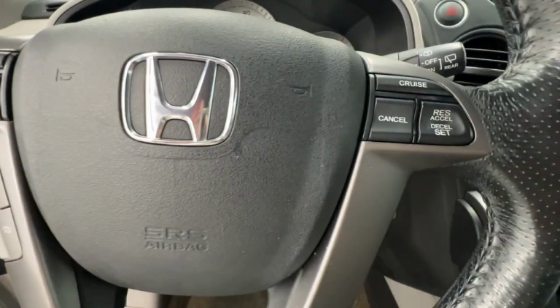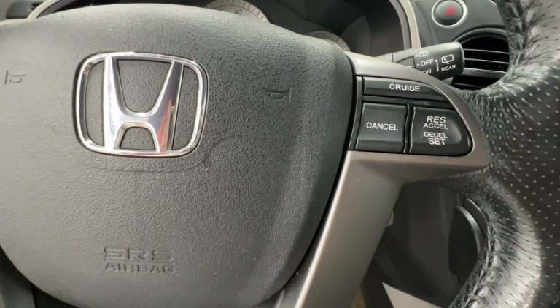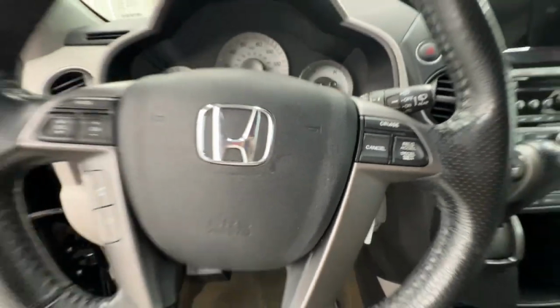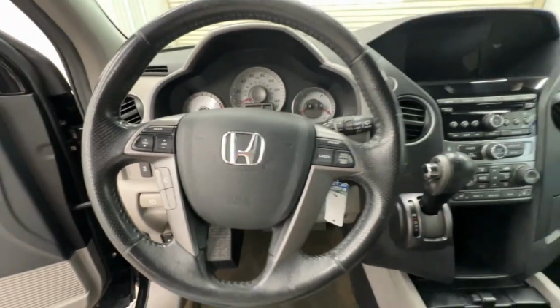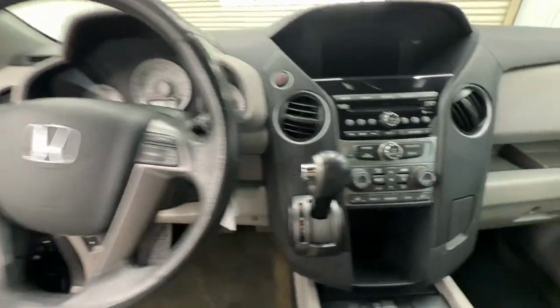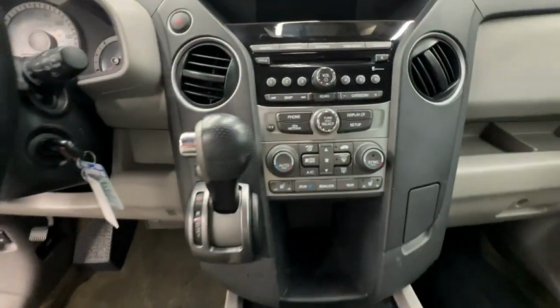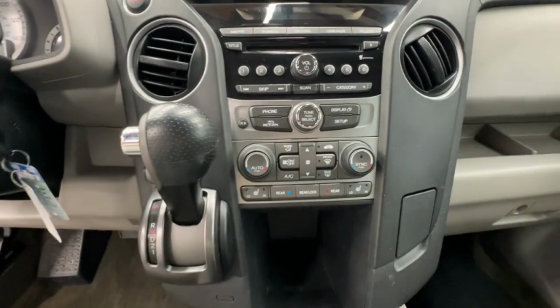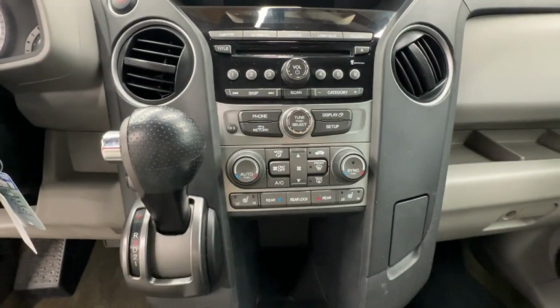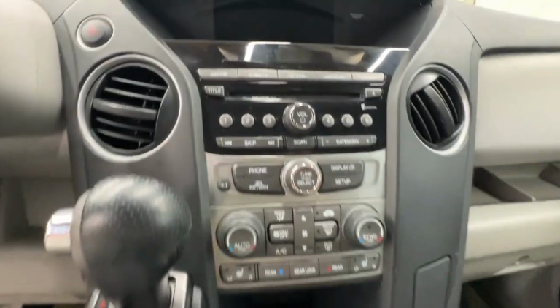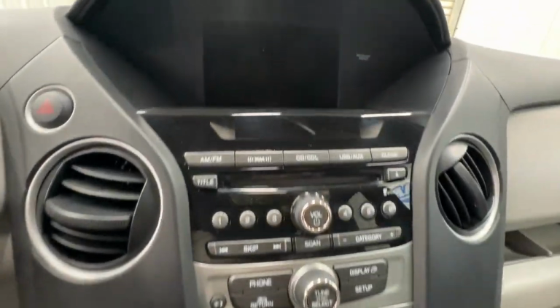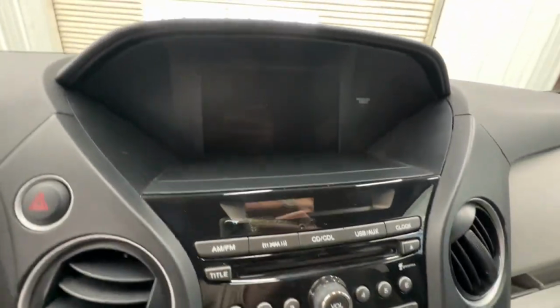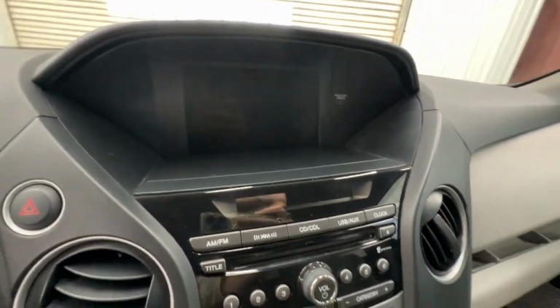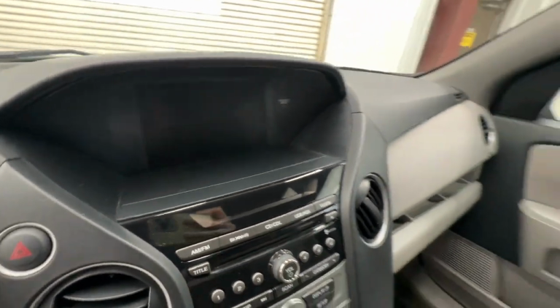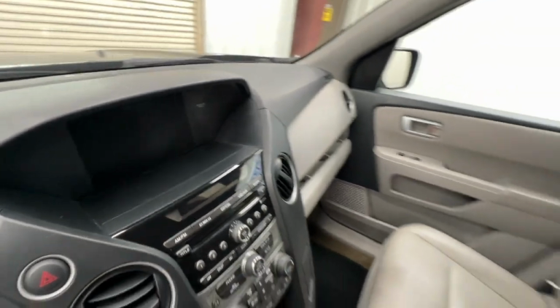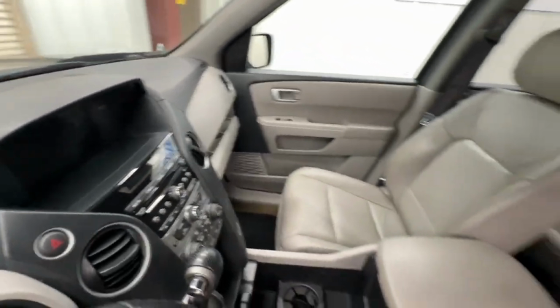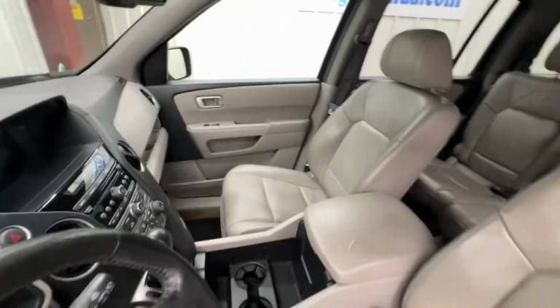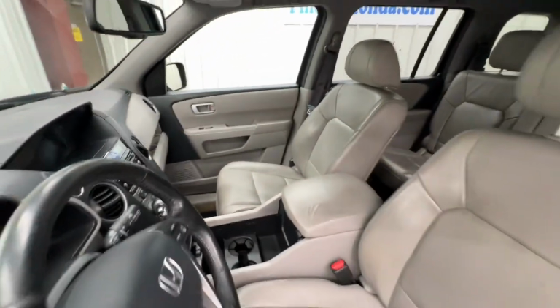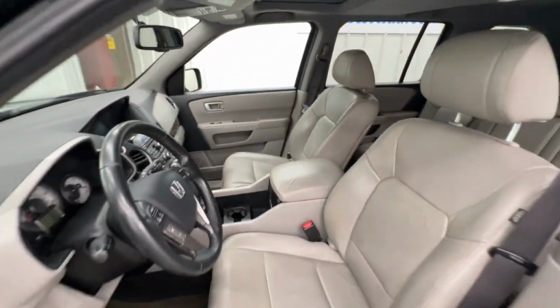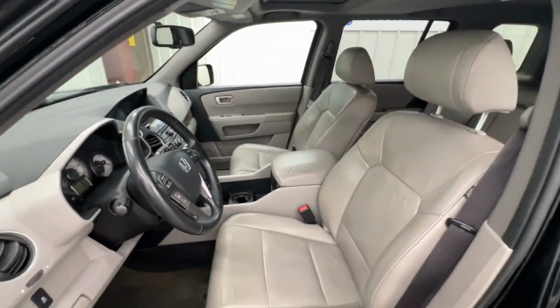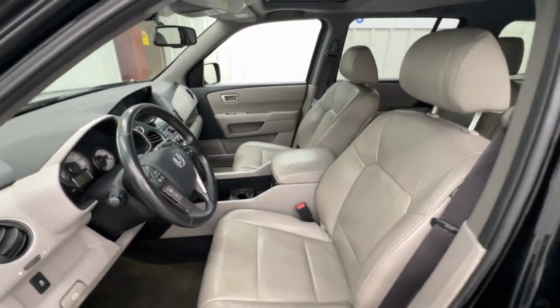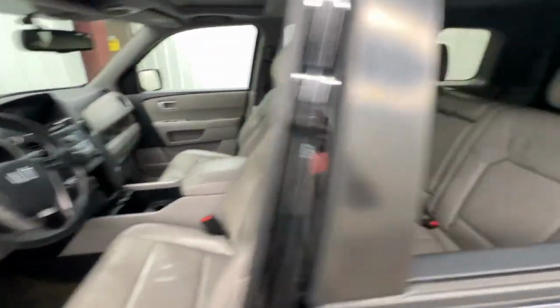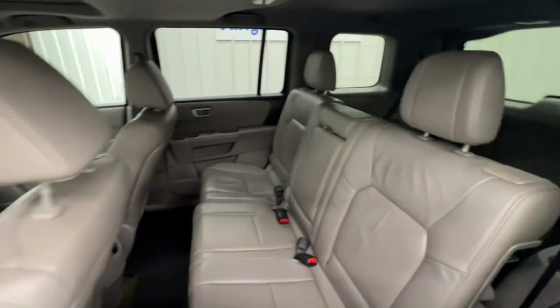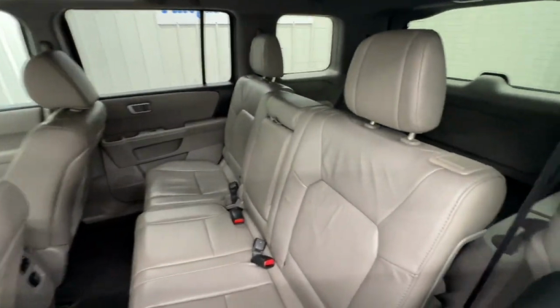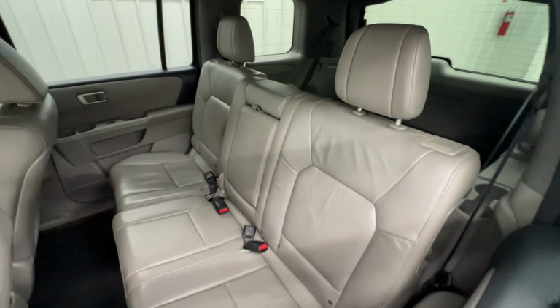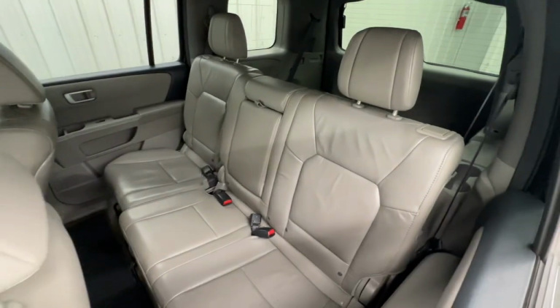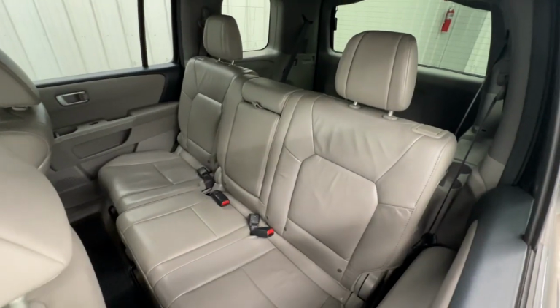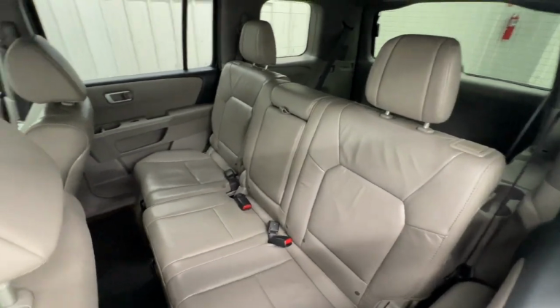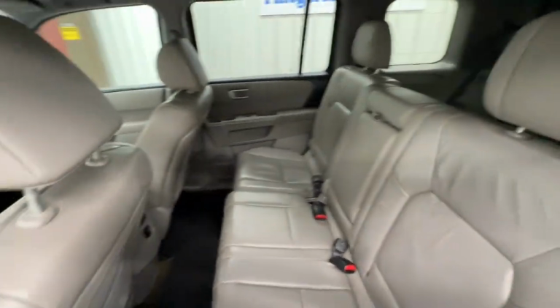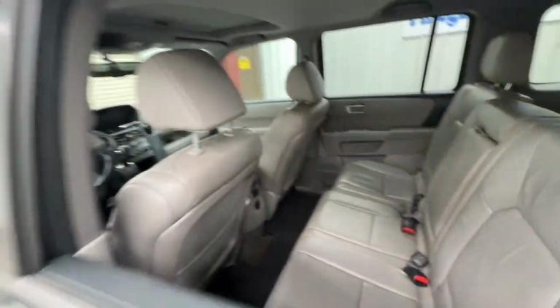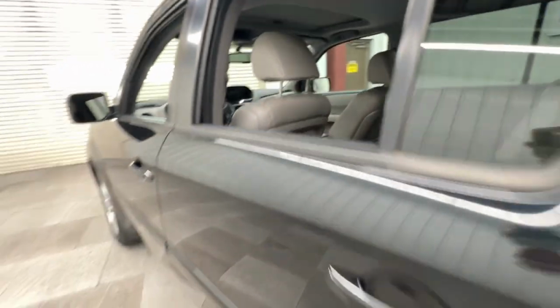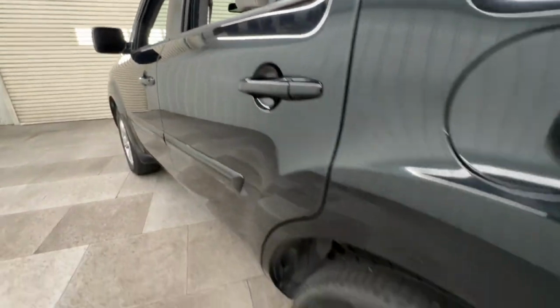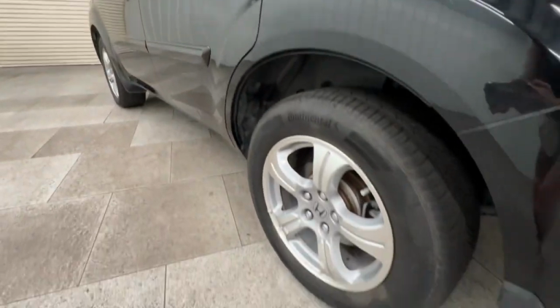The following are some of this vehicle's highlighted options: keyless entry, moonroof, satellite radio, power passenger seat, fog lamps, power liftgate, backup camera, alarm, rear AC, and power driver seat.